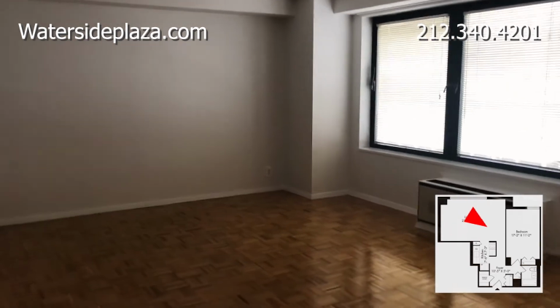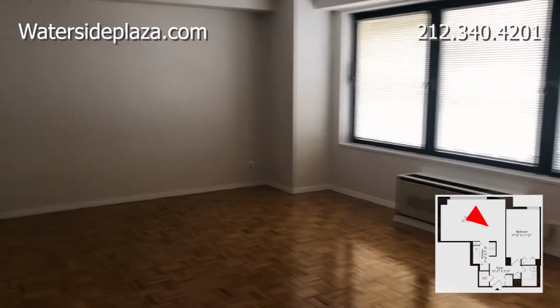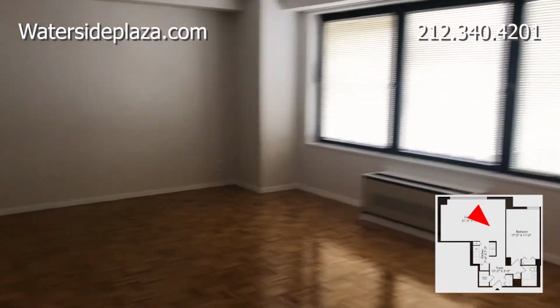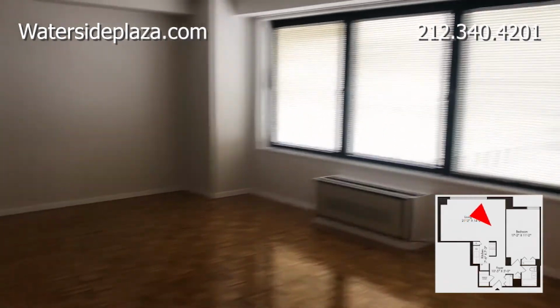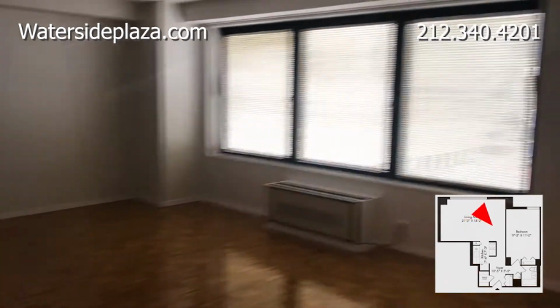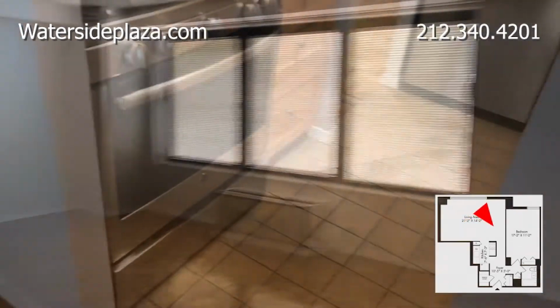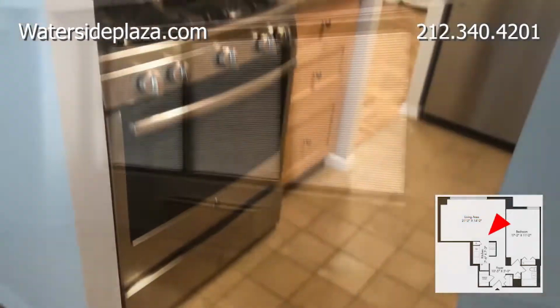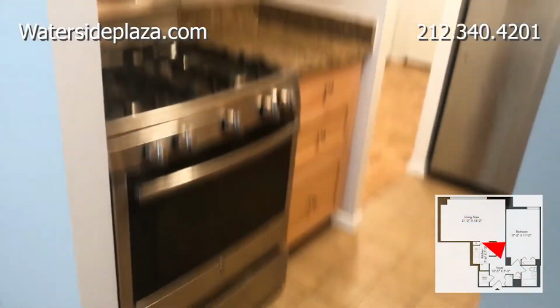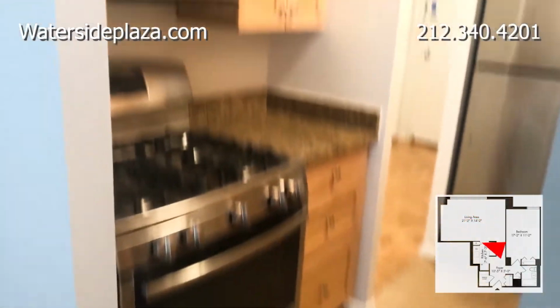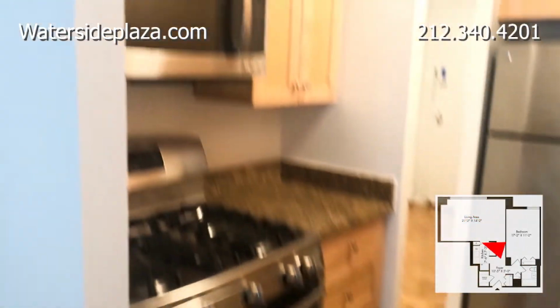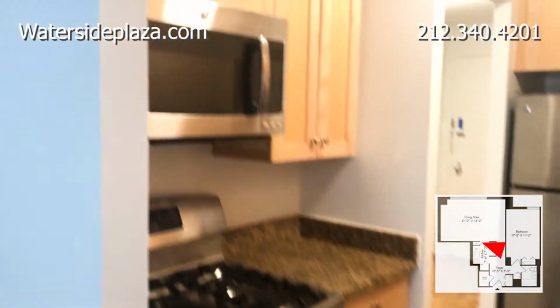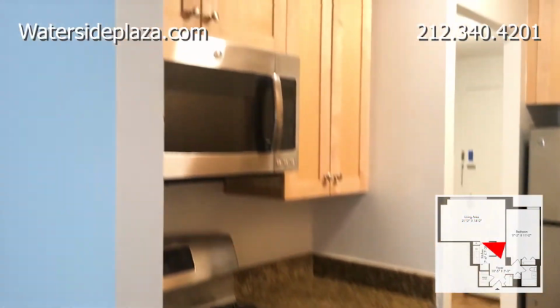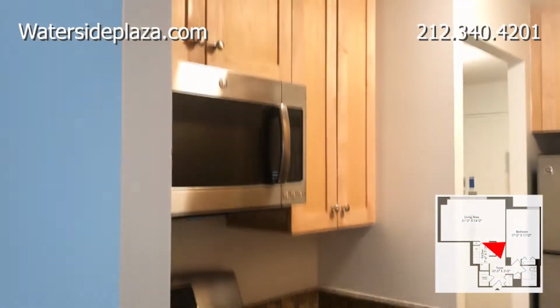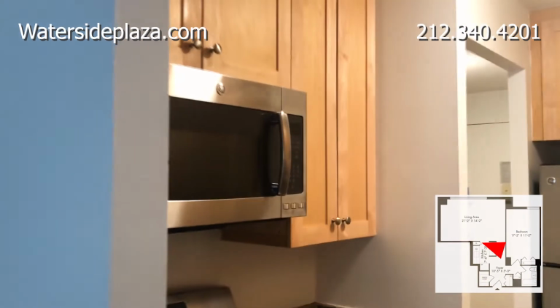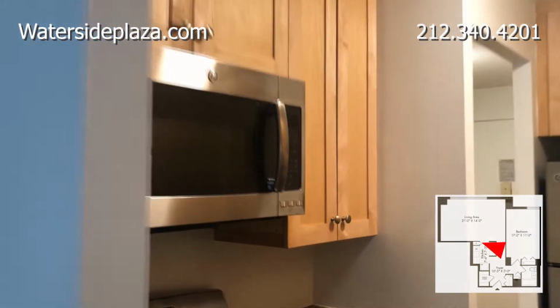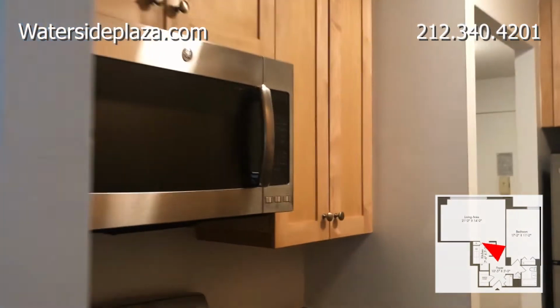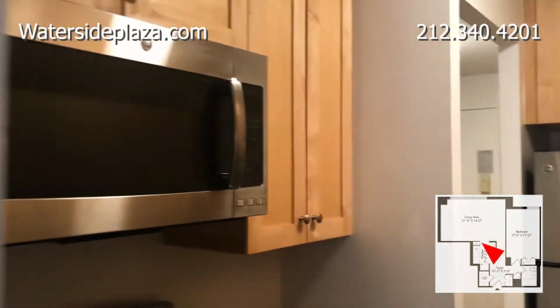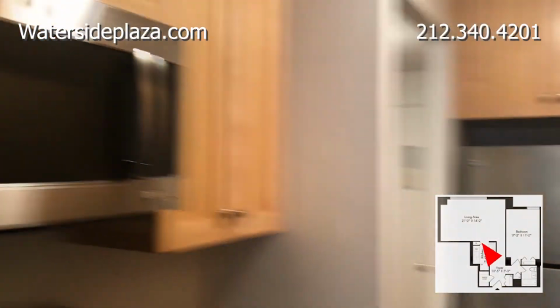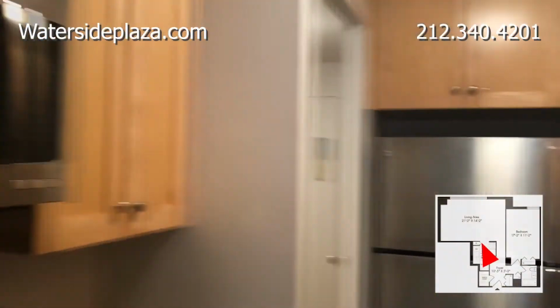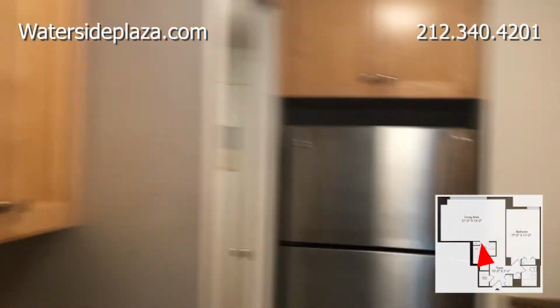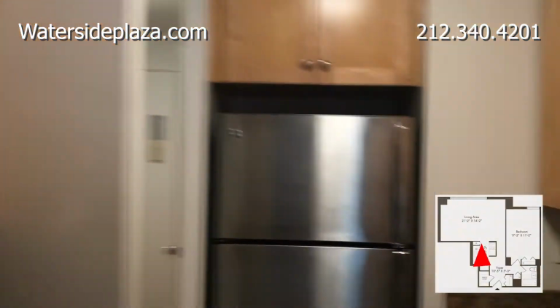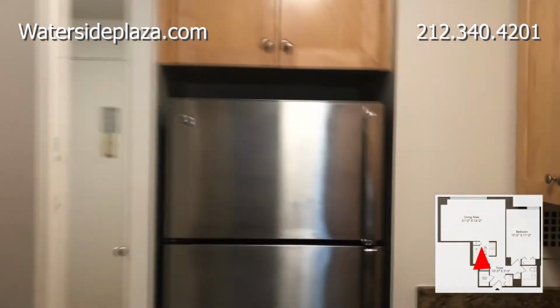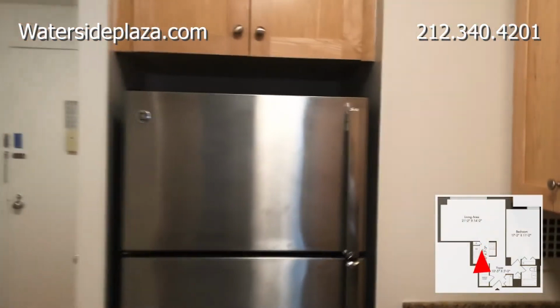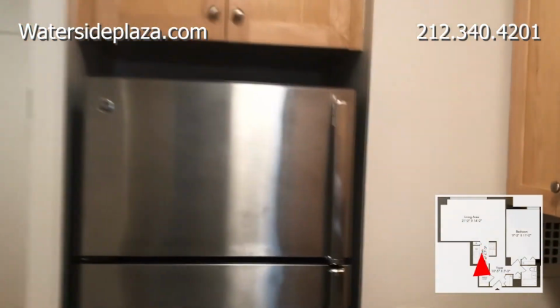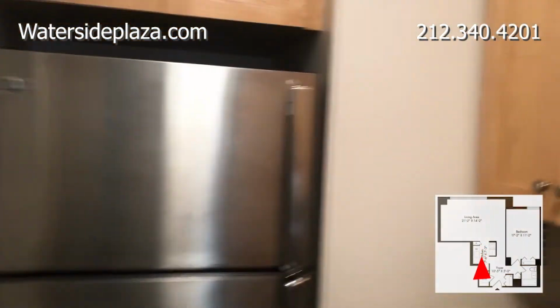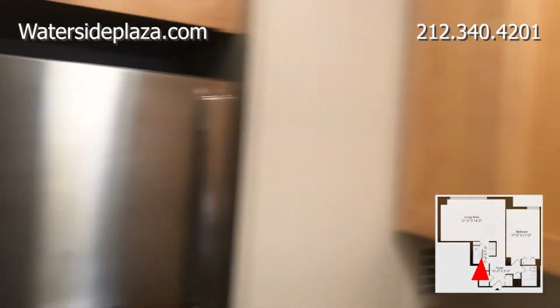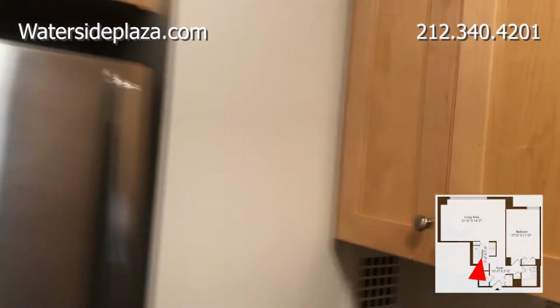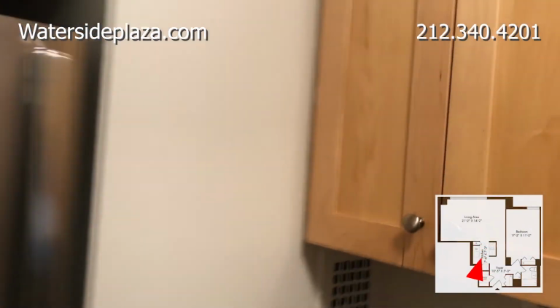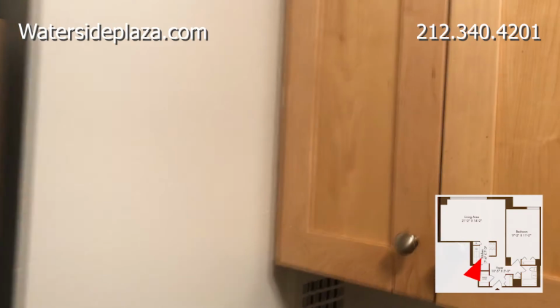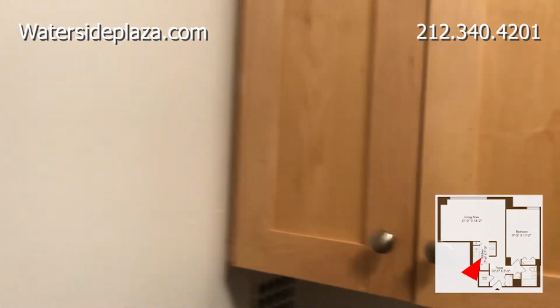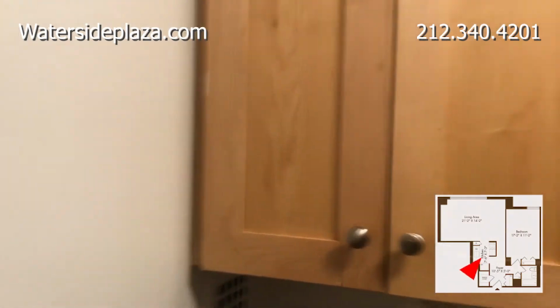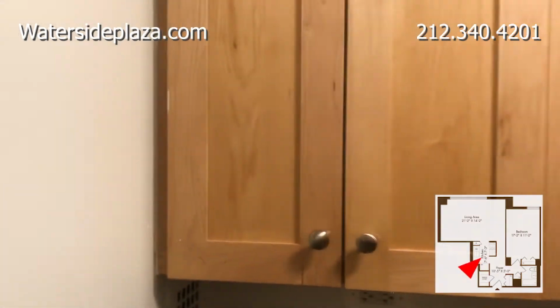The newly renovated kitchen has sleek stainless steel appliances, including a microwave and dishwasher. It also has ample countertop space and plenty of cabinet space.